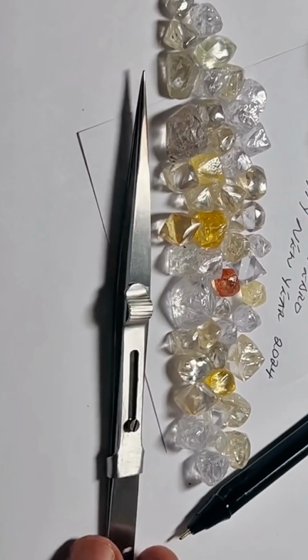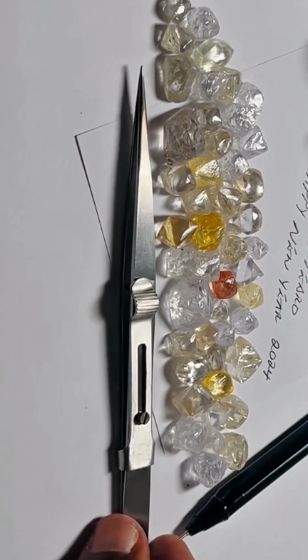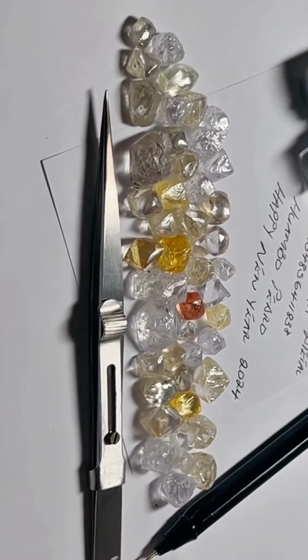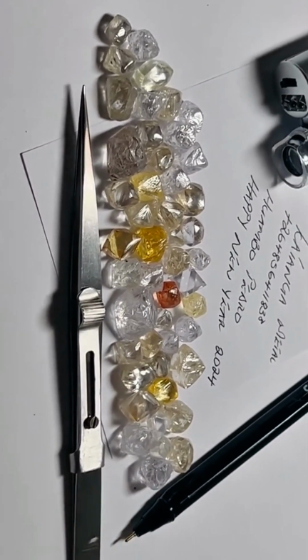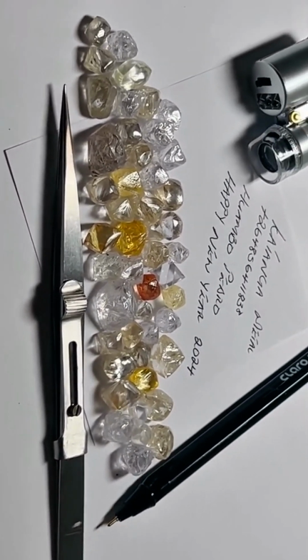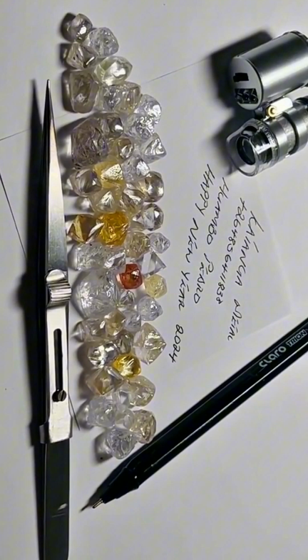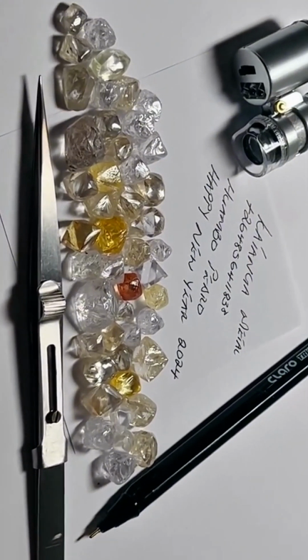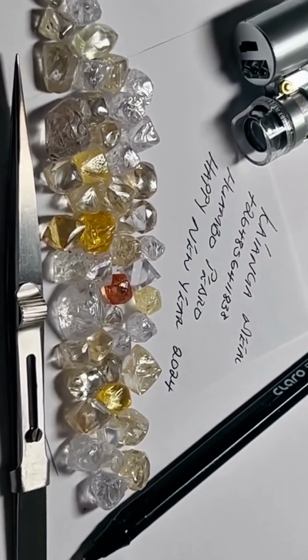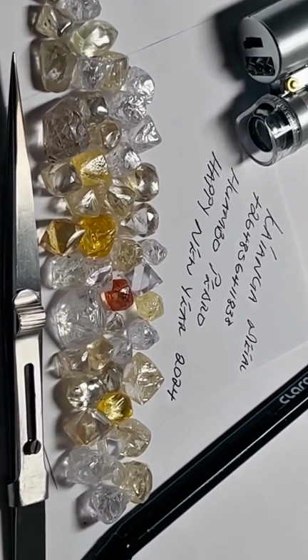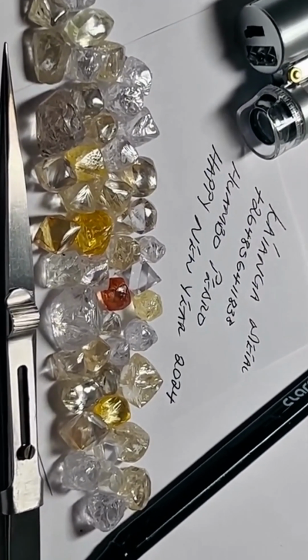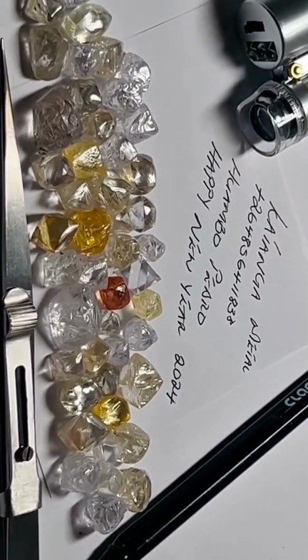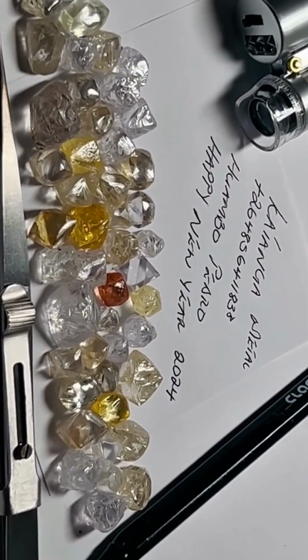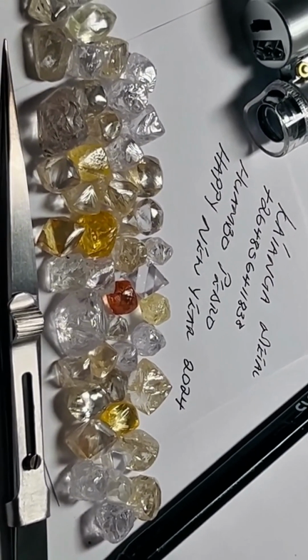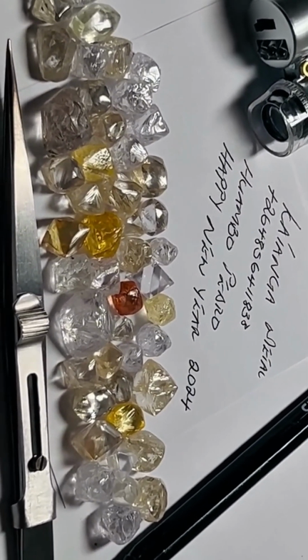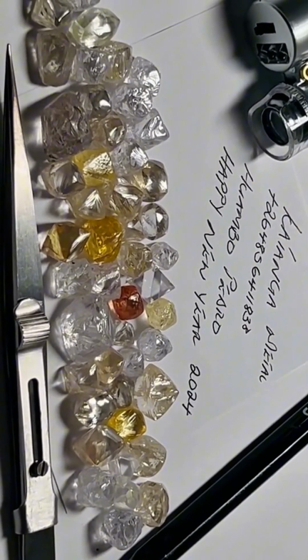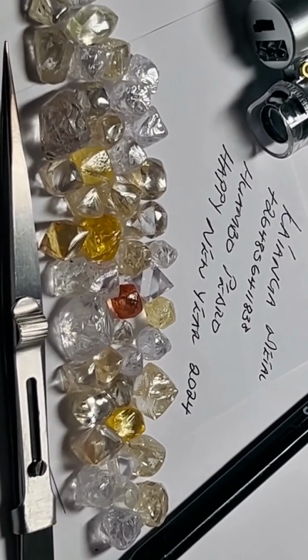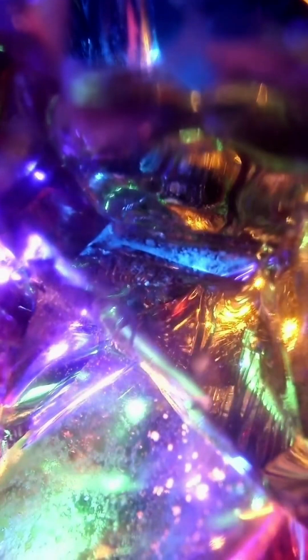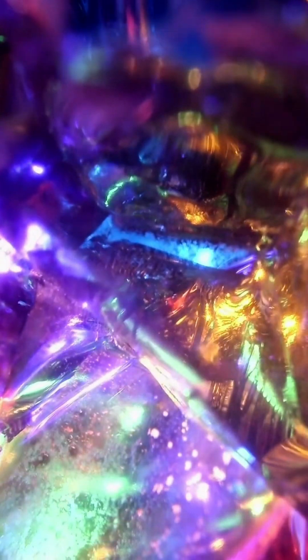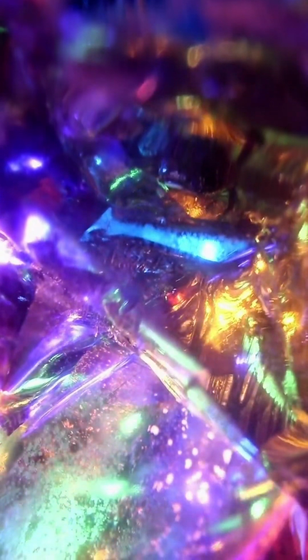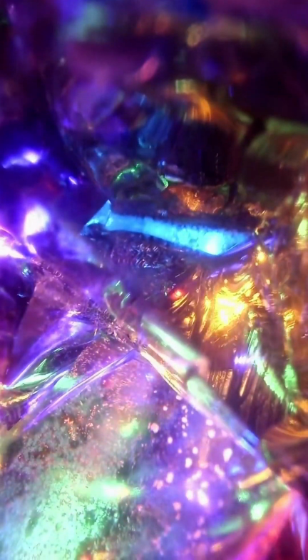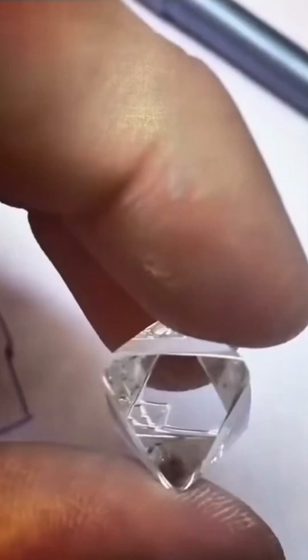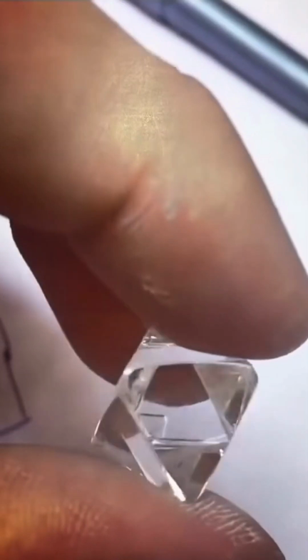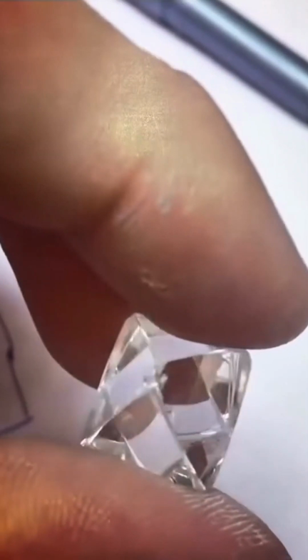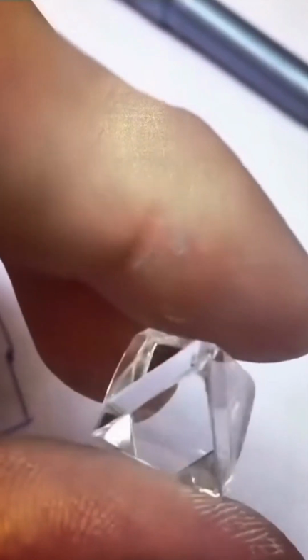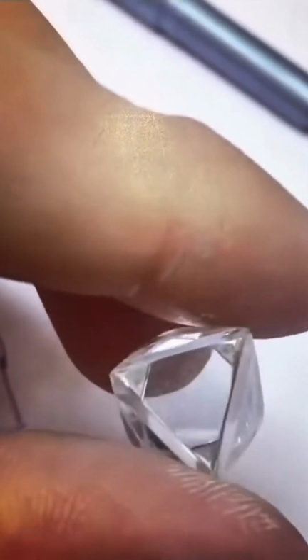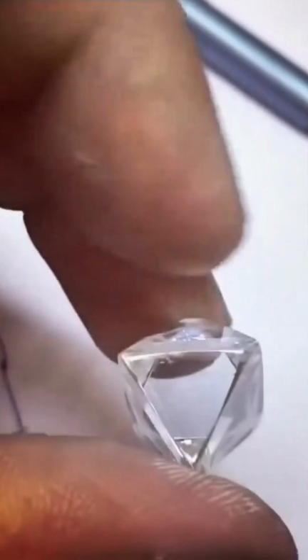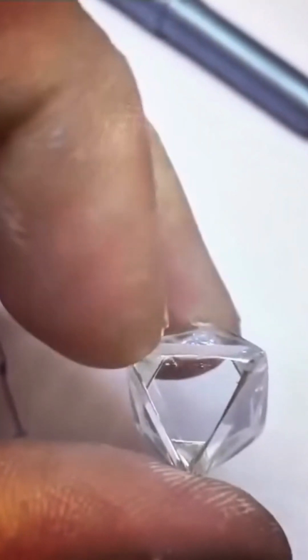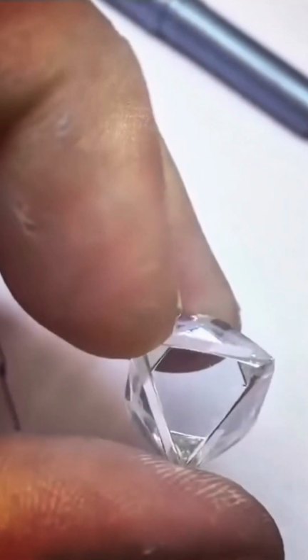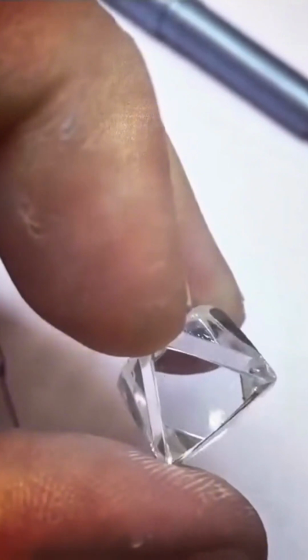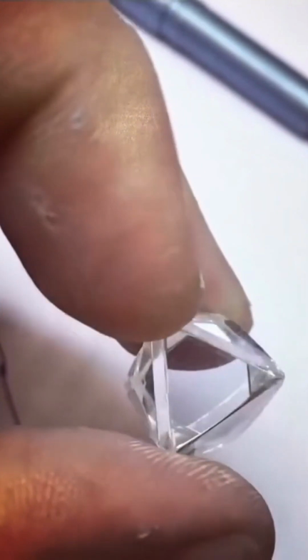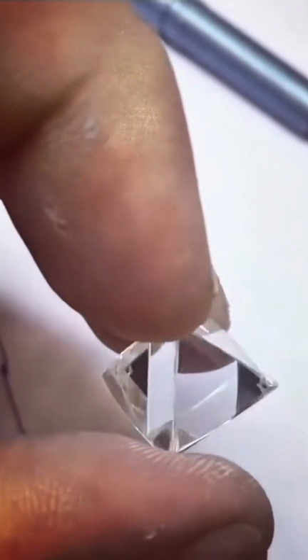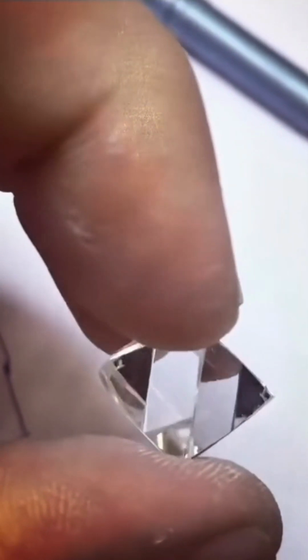But not all rough diamonds are colorless. Some carry hues — yellow from nitrogen, brown from internal distortion, even green from radiation exposure in the earth's crust. Each color tells a story of formation and time.